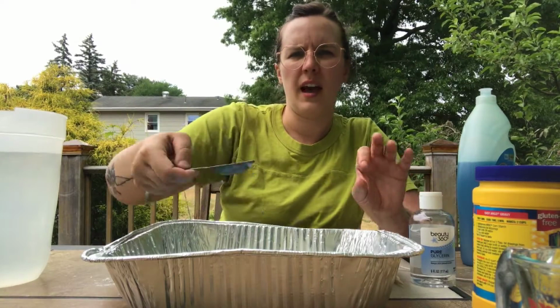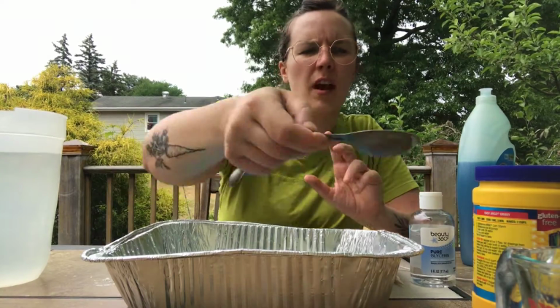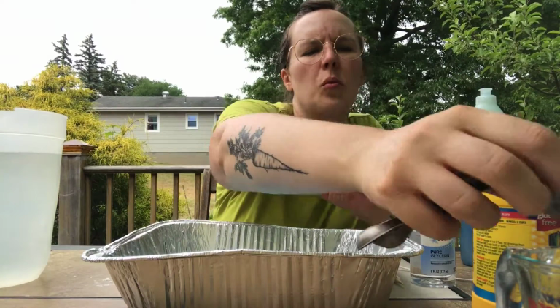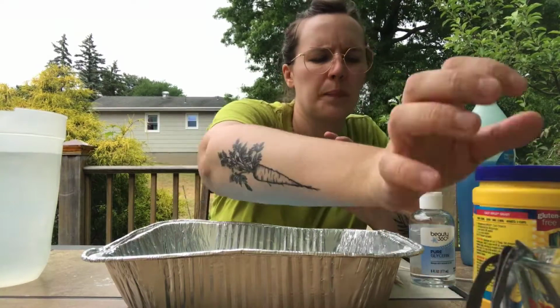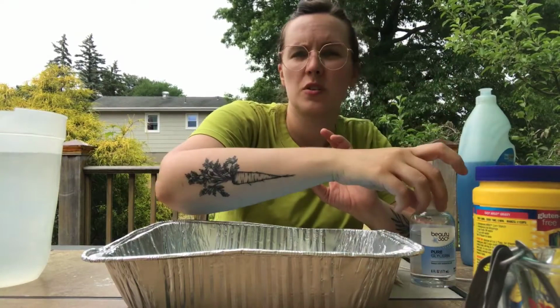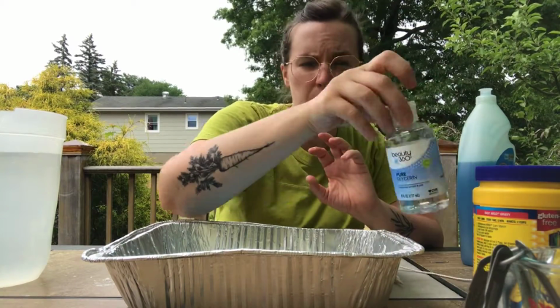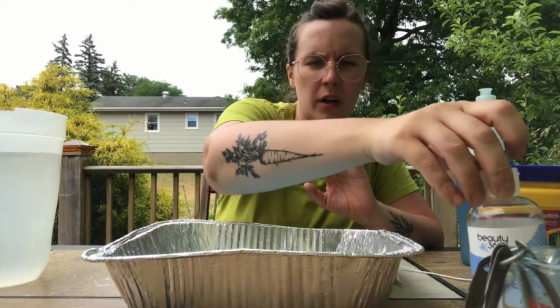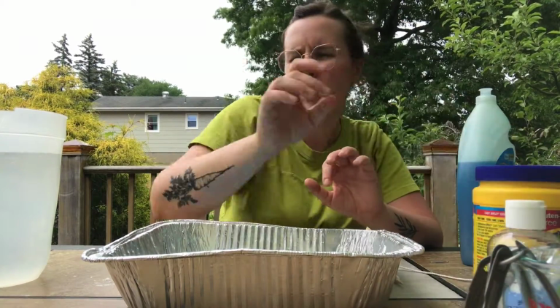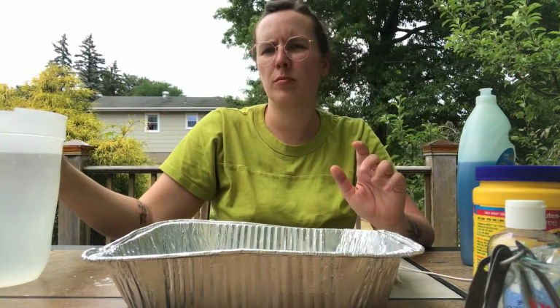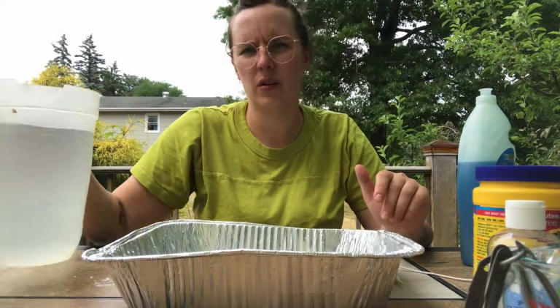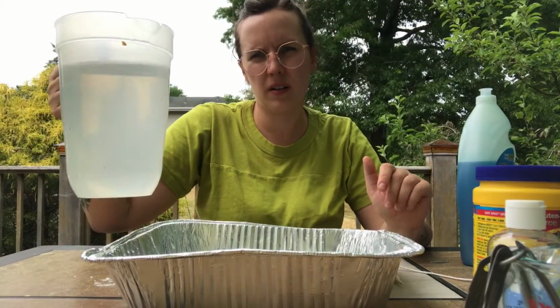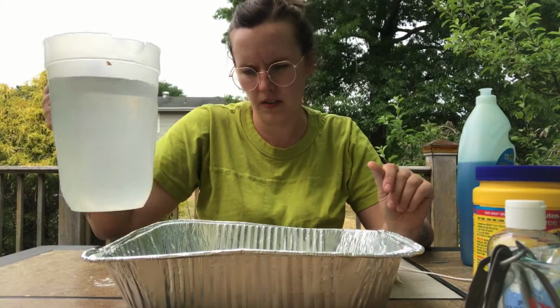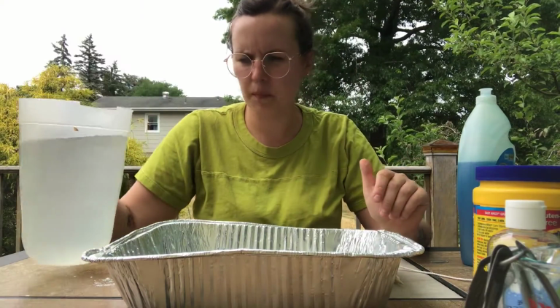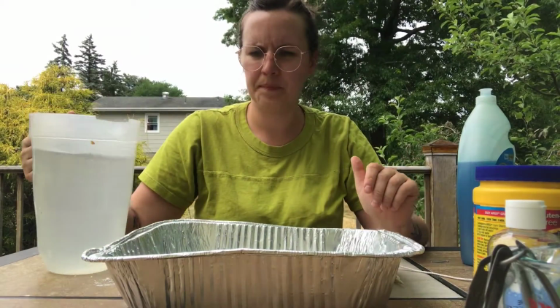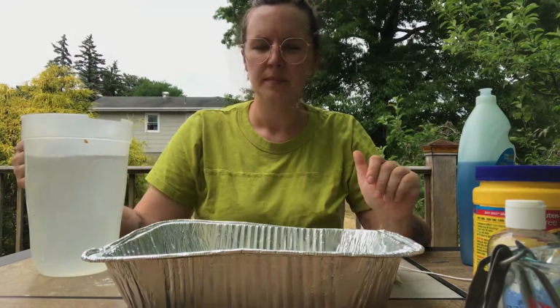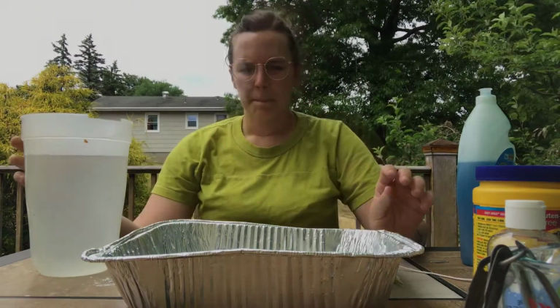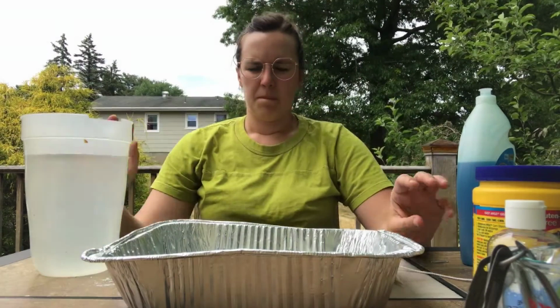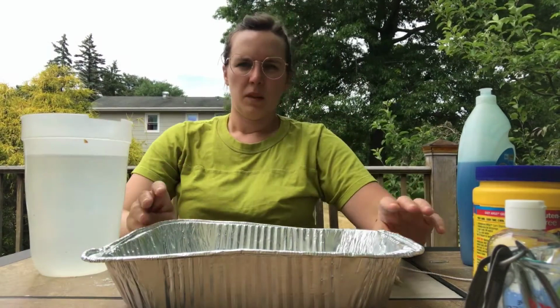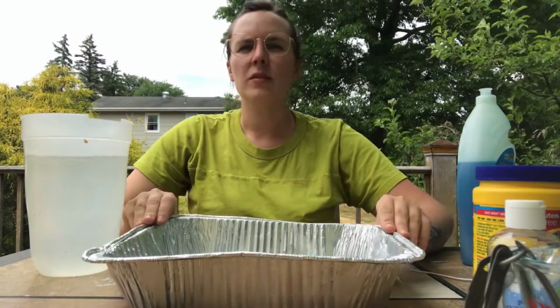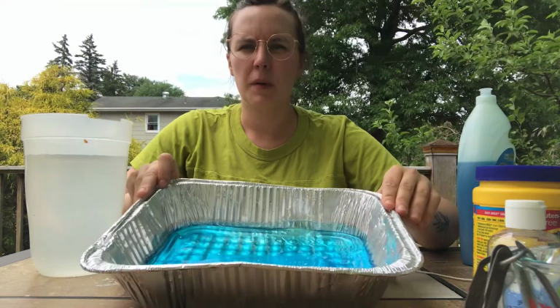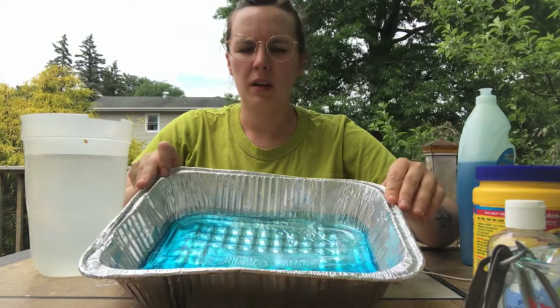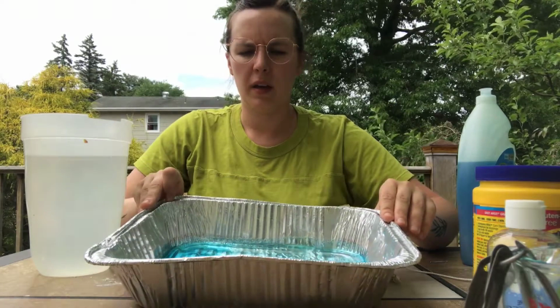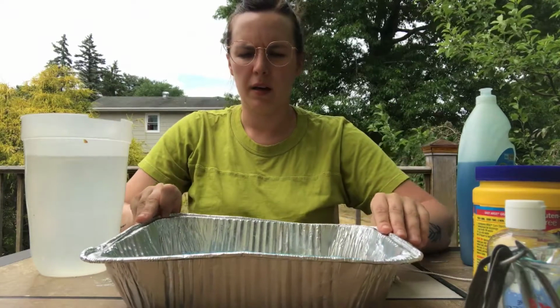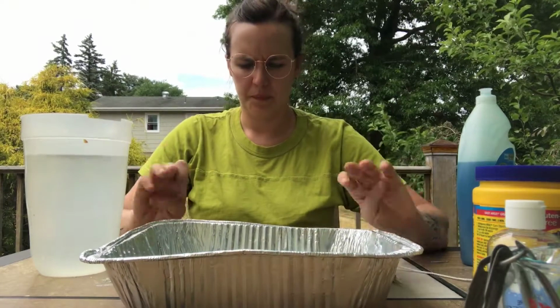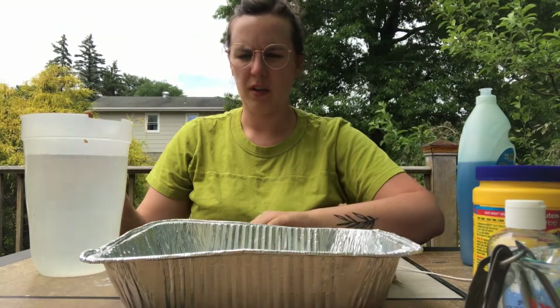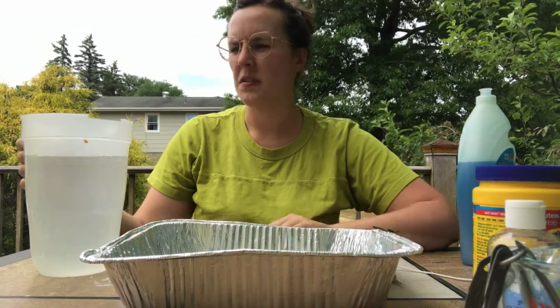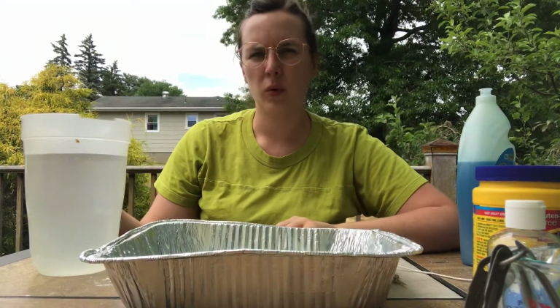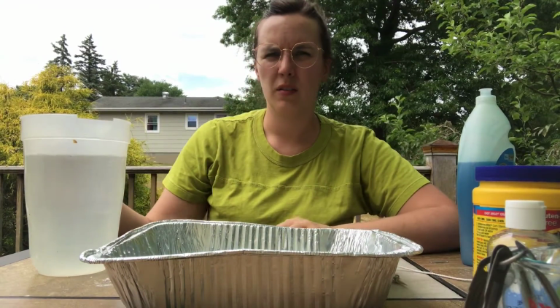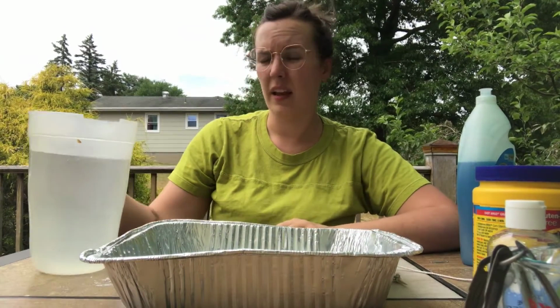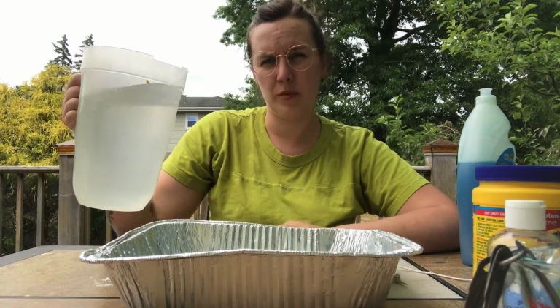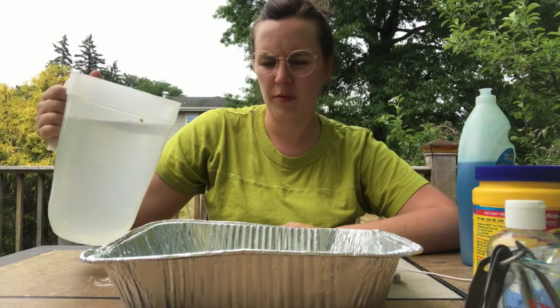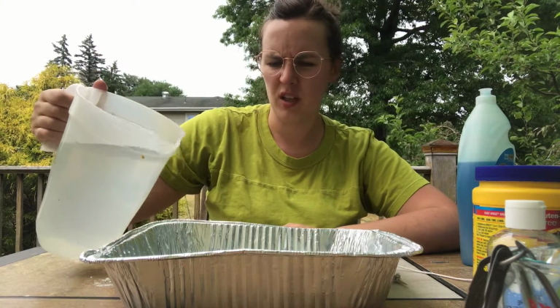I have the eight cups of water measured out here in this jug. I haven't mixed up any of my ingredients just yet, but I'm going to add the eight cups of water very gently.